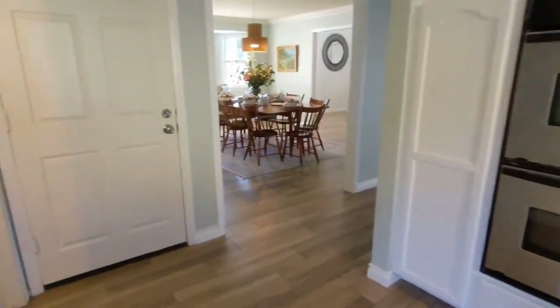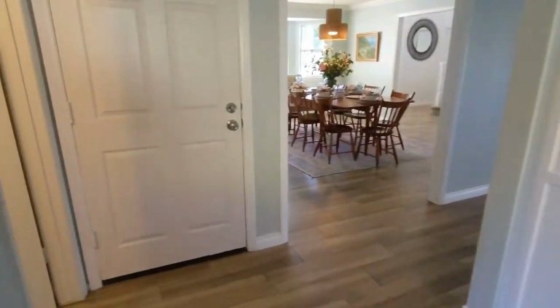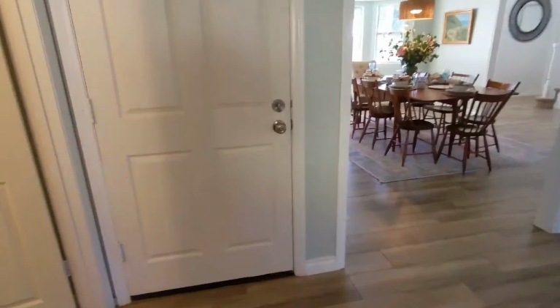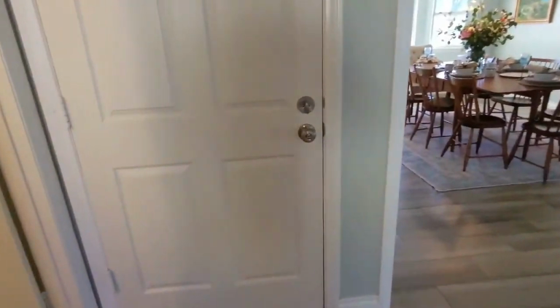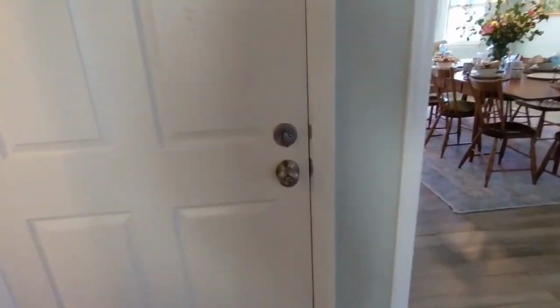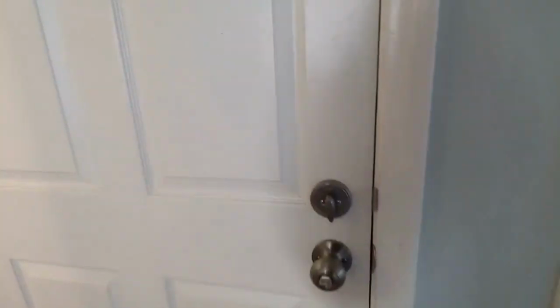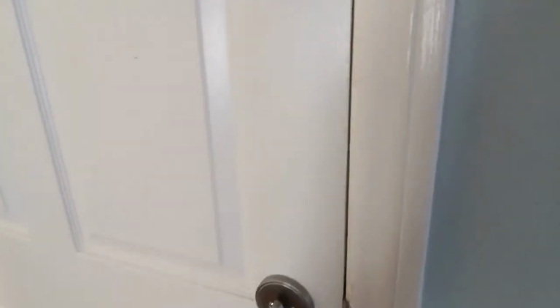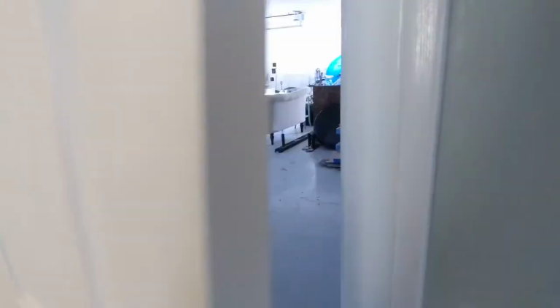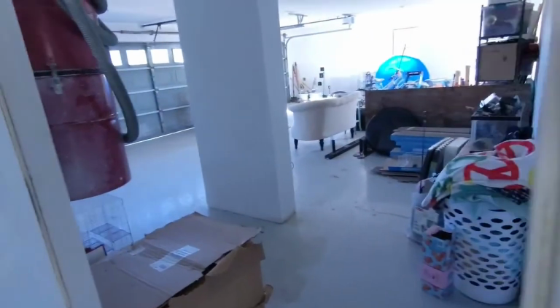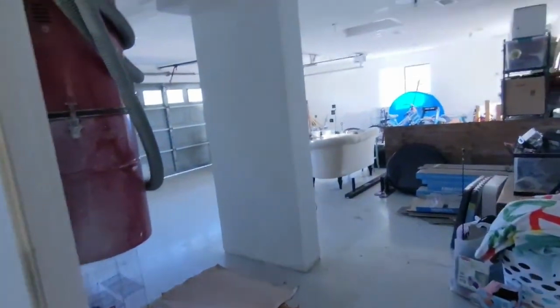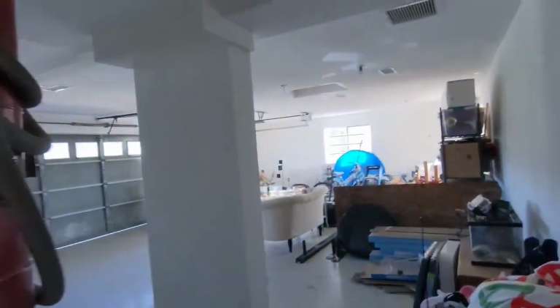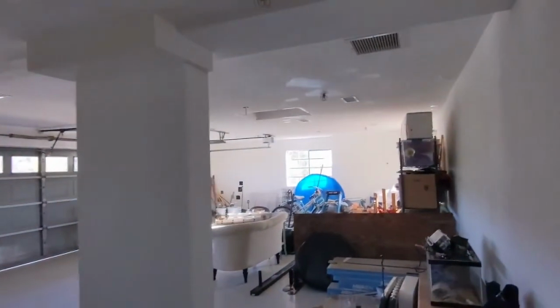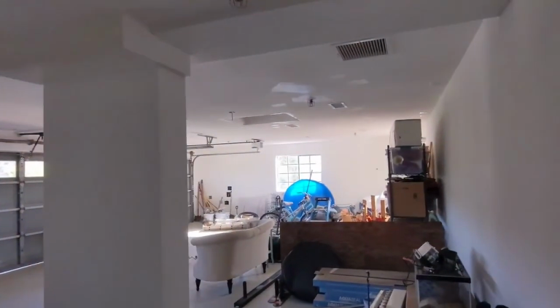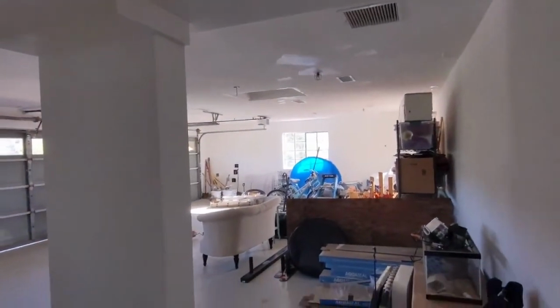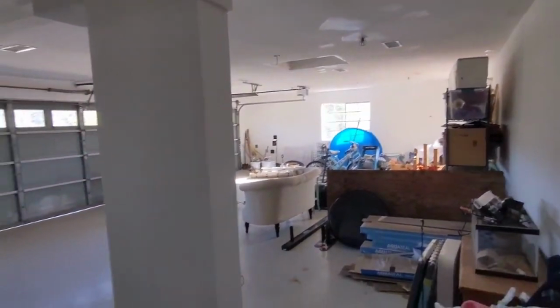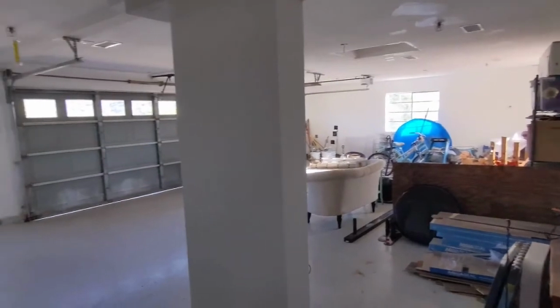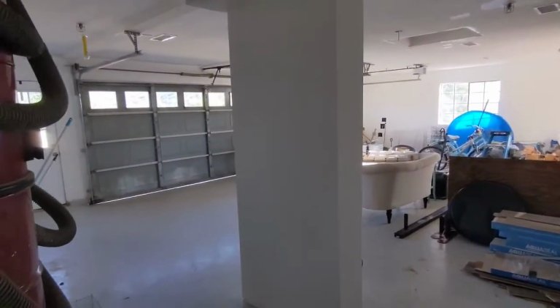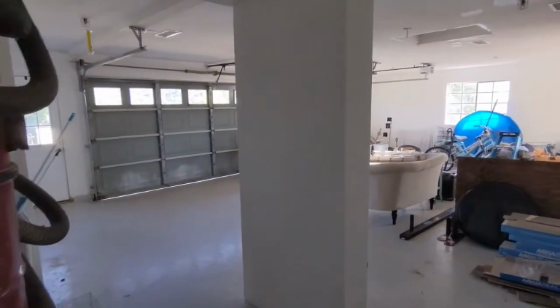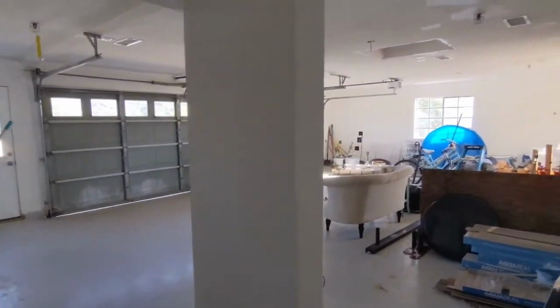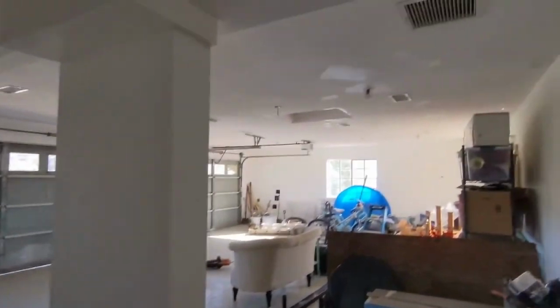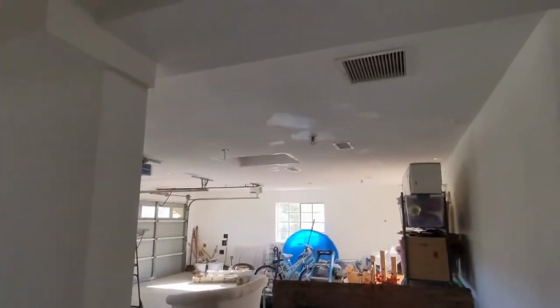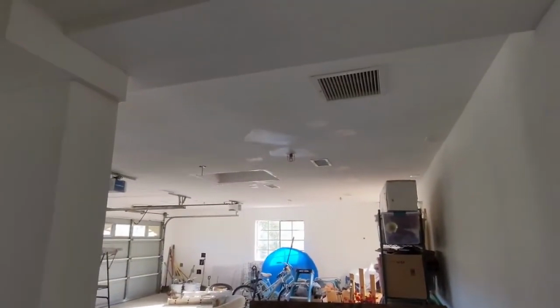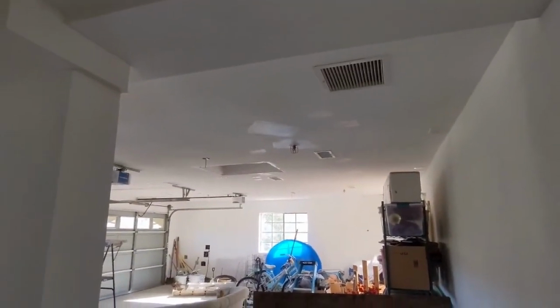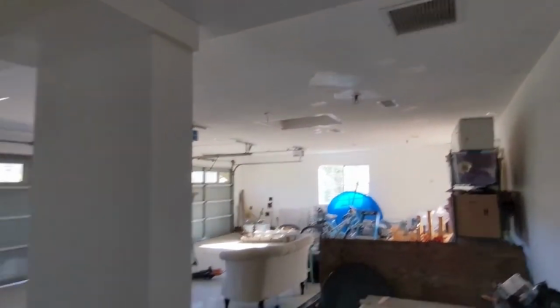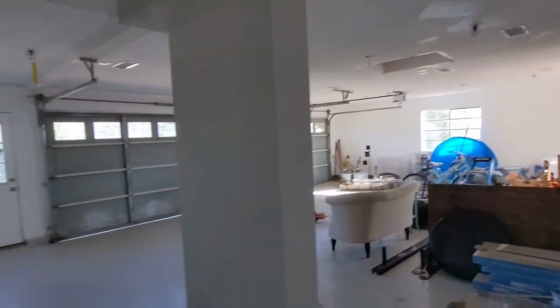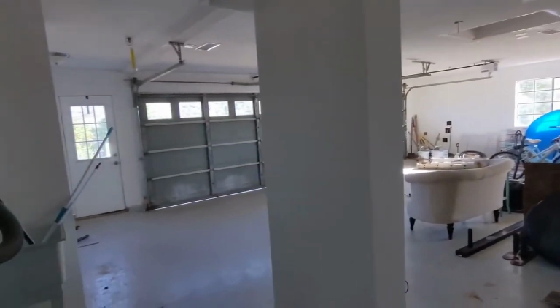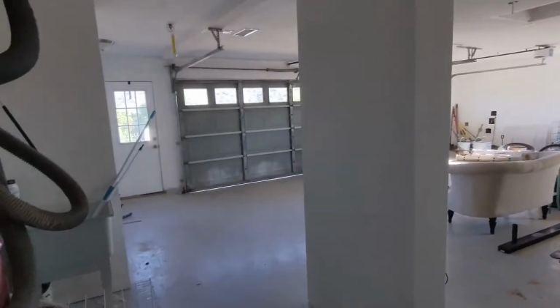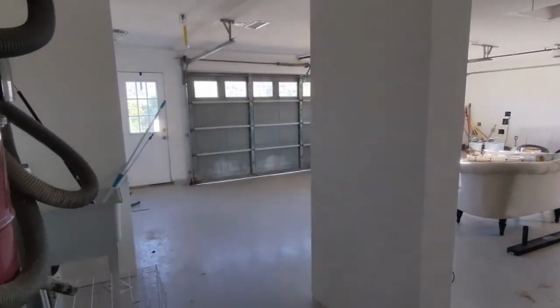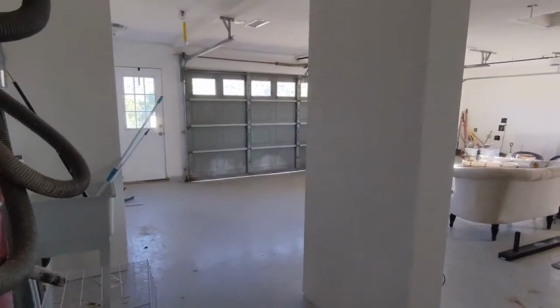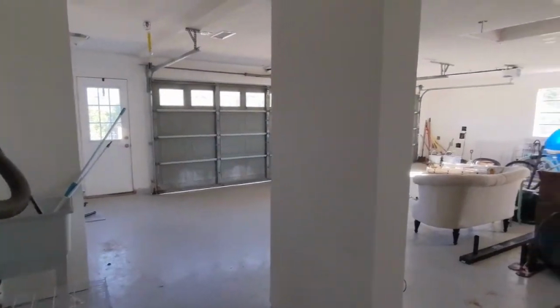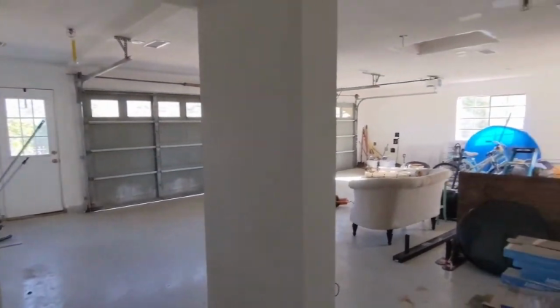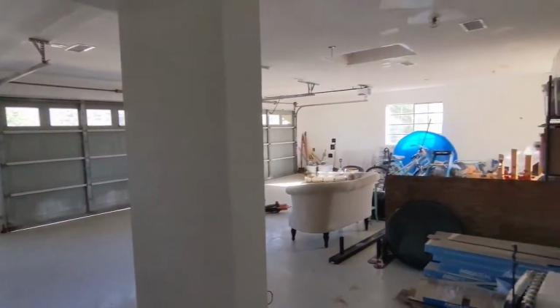Huge three-car garage over here — you can go peeking in. Oh, plenty of room there. Plus you've got attic access right there. Big huge roof, so lots of room in there that you can stand up in.